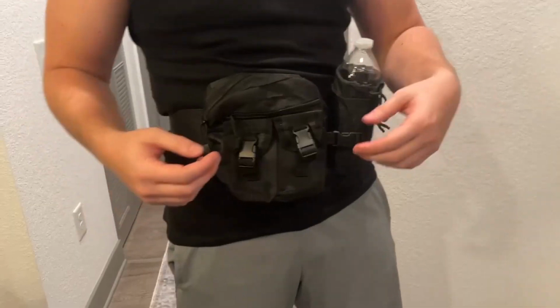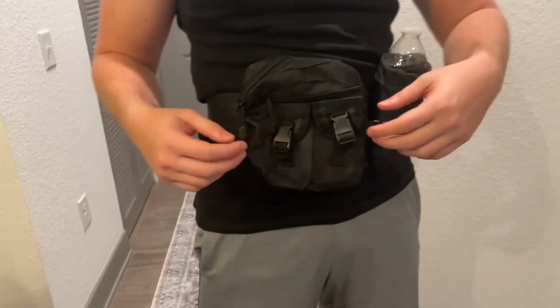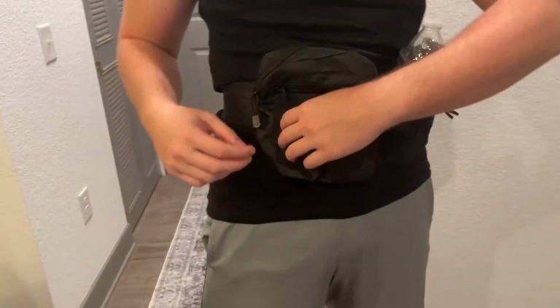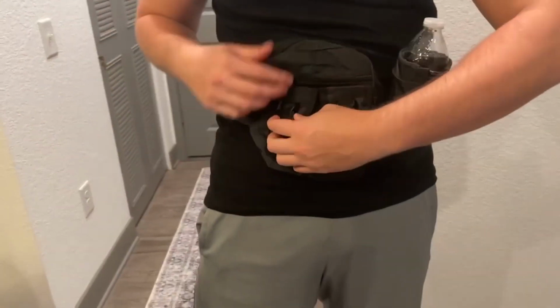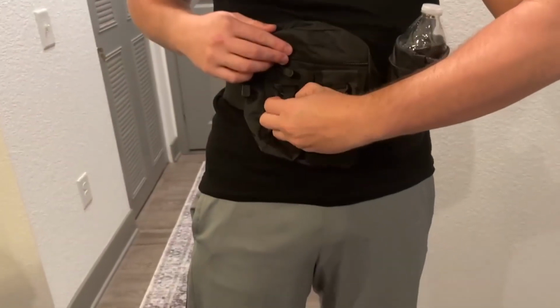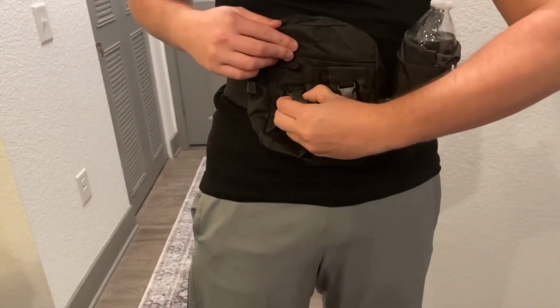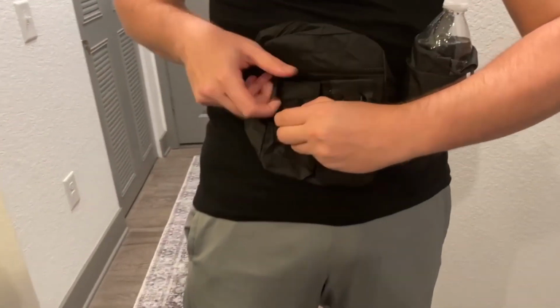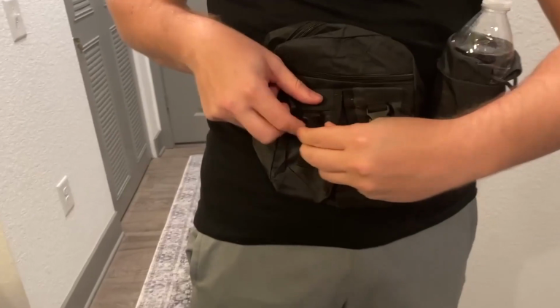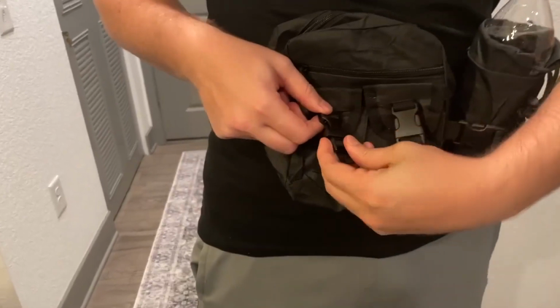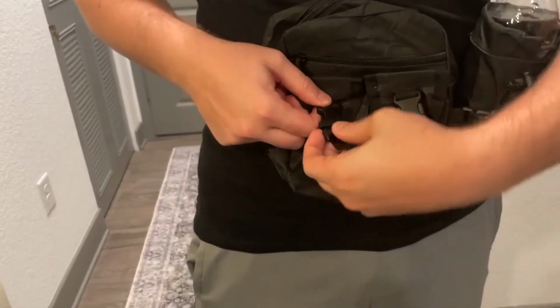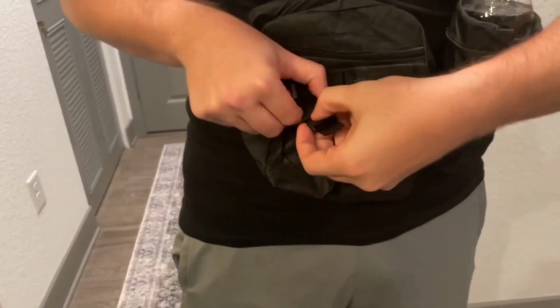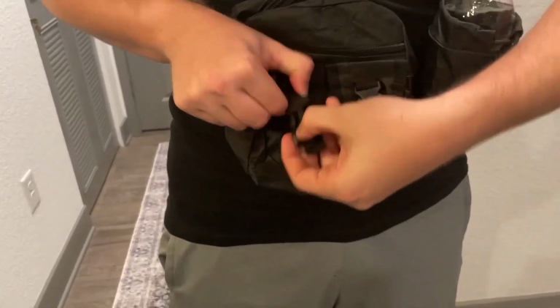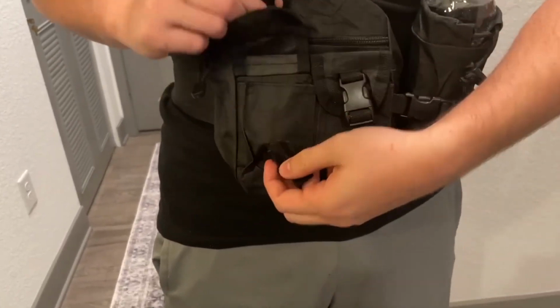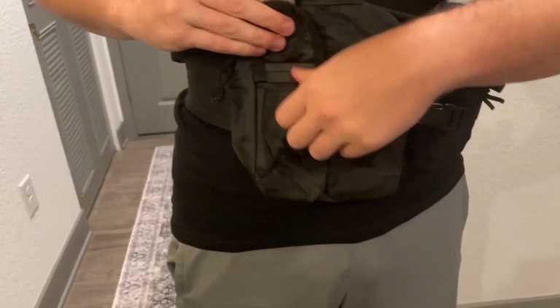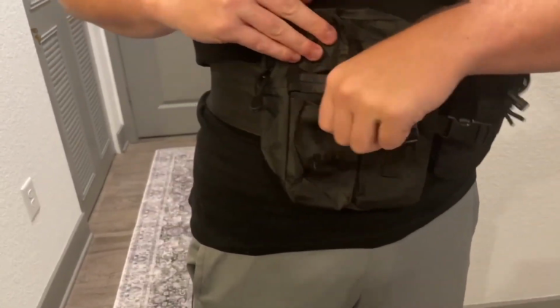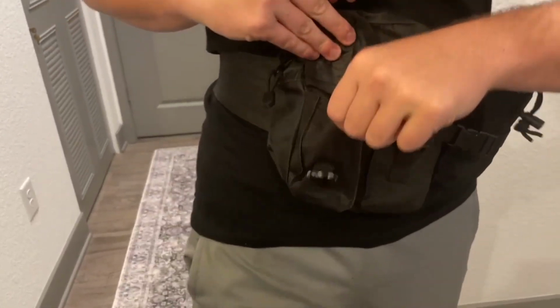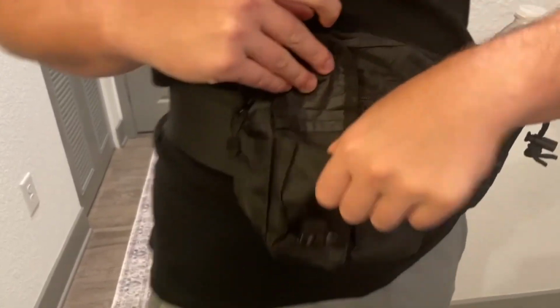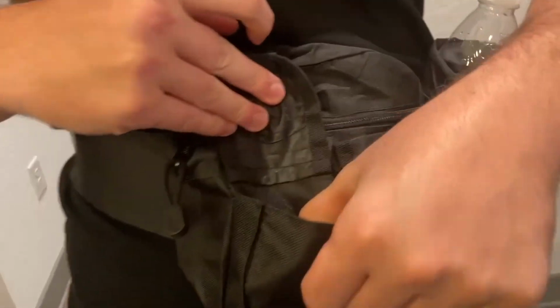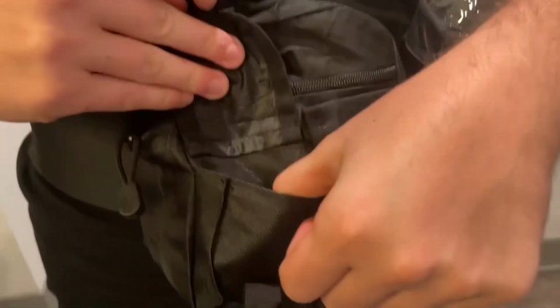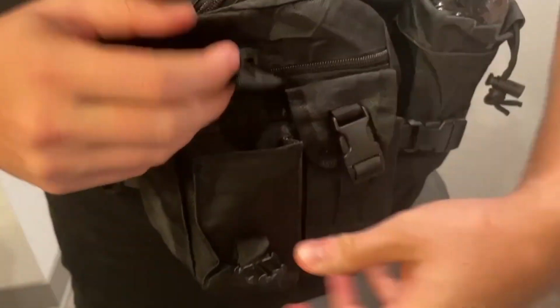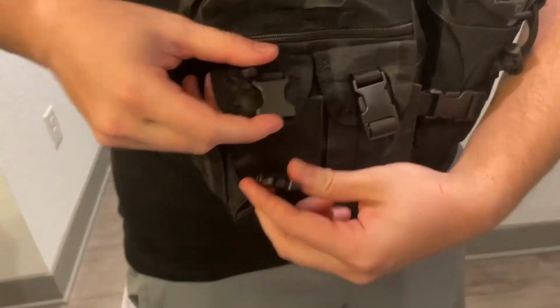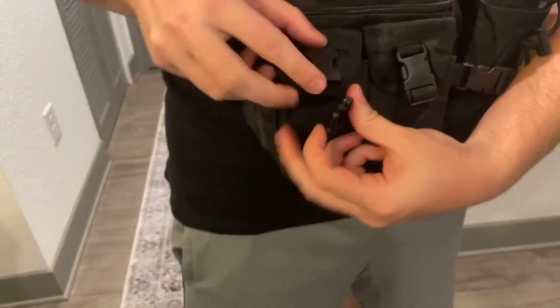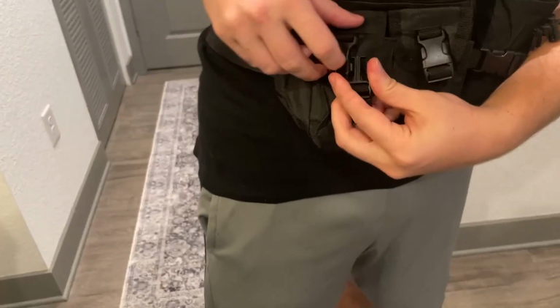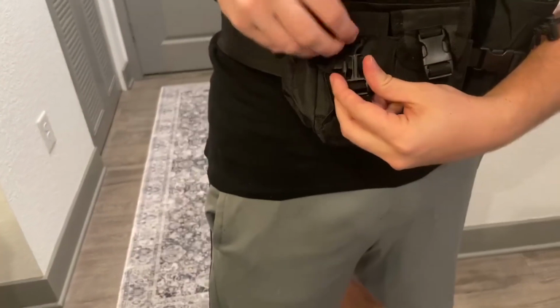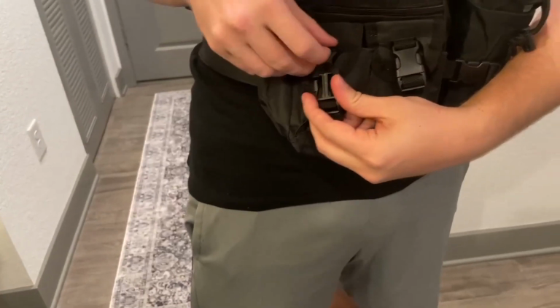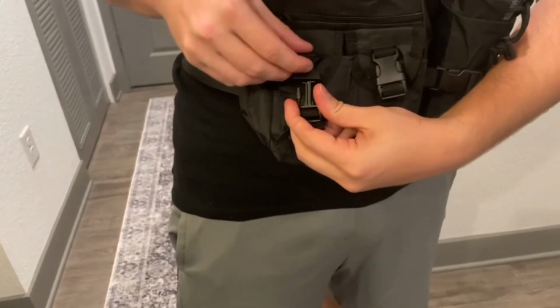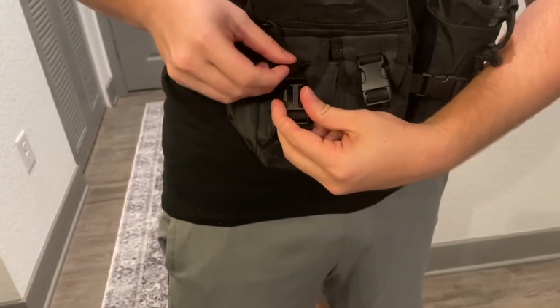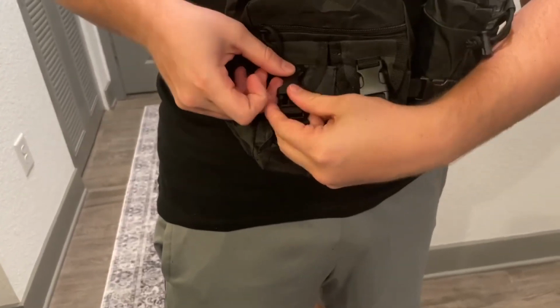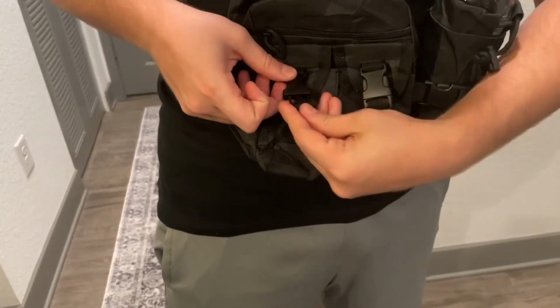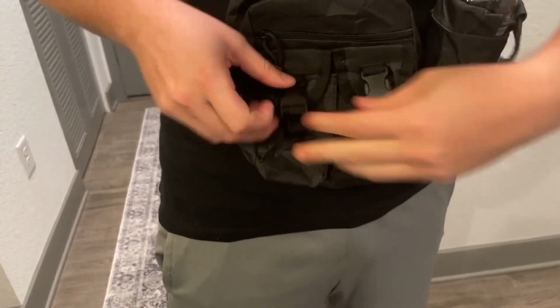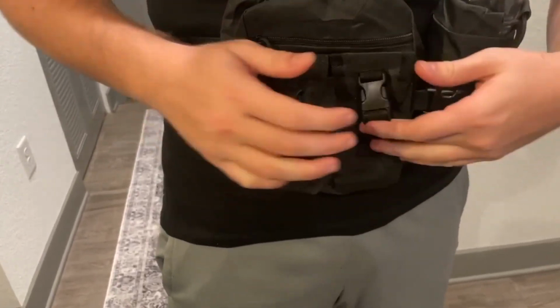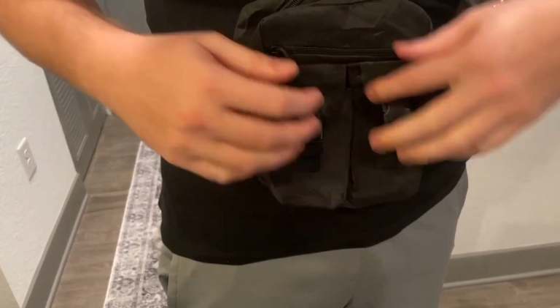Some other pockets it has — if you want to put some tools like maybe a knife or a flashlight, you can put that in here, and you get that same exact compartment on this side as well.